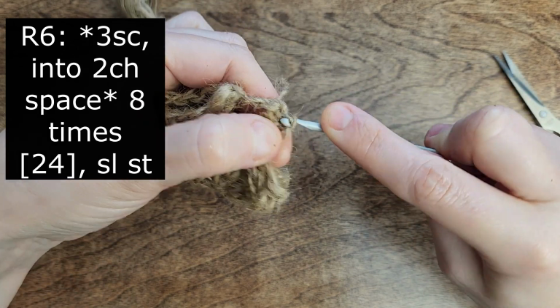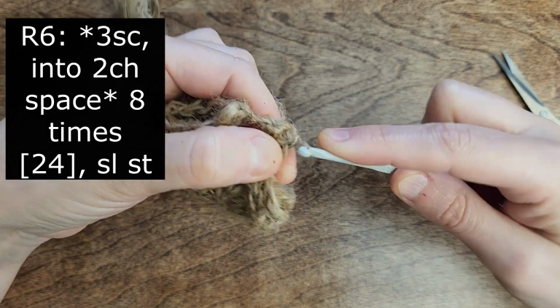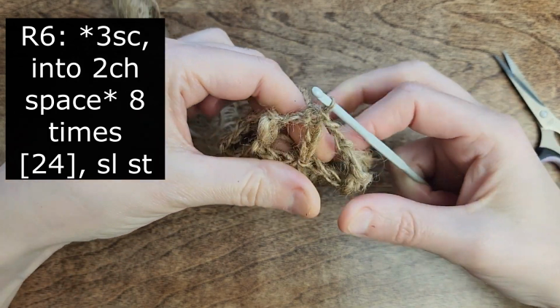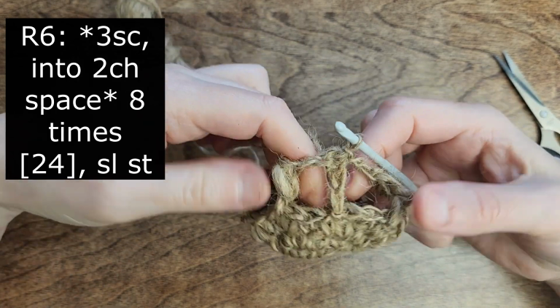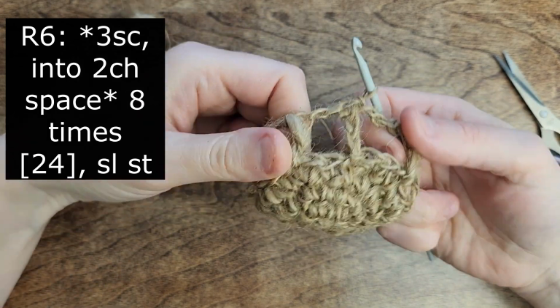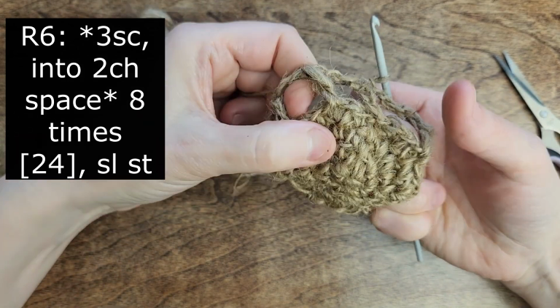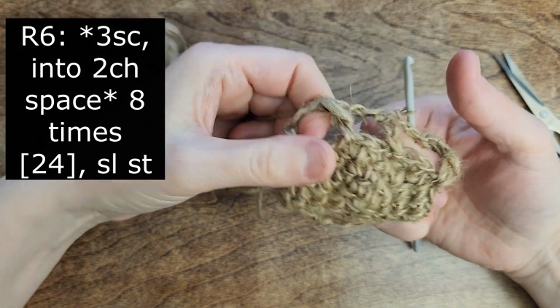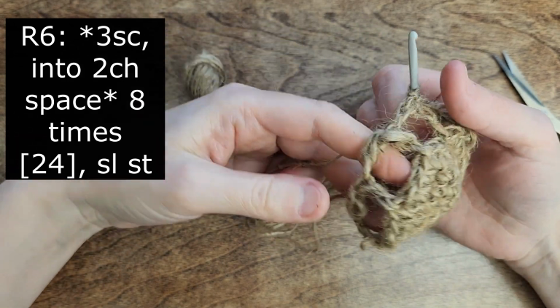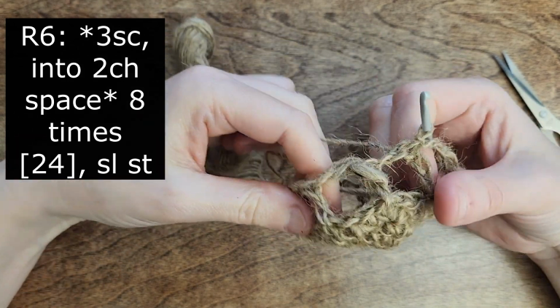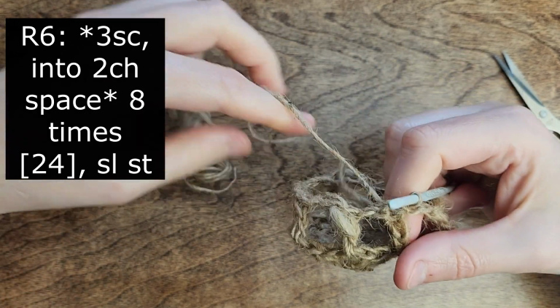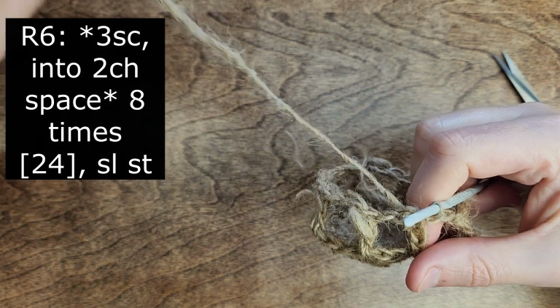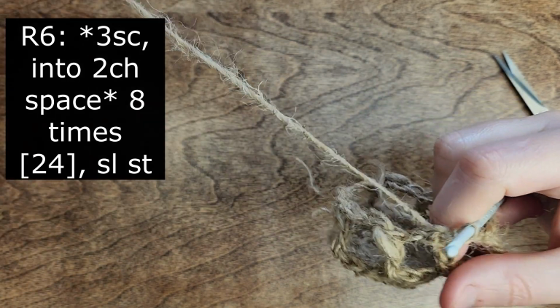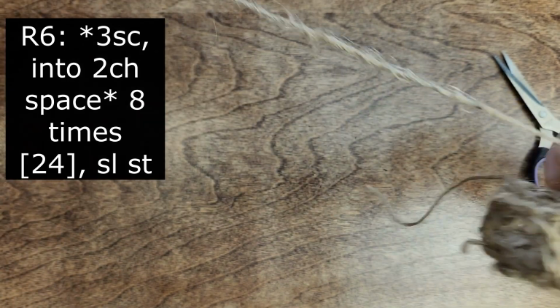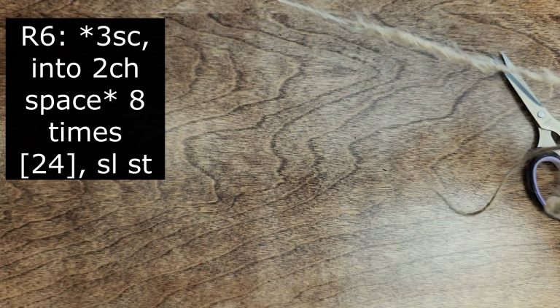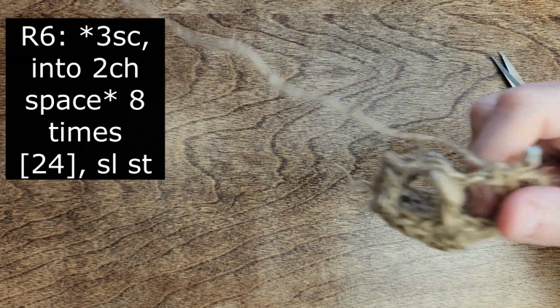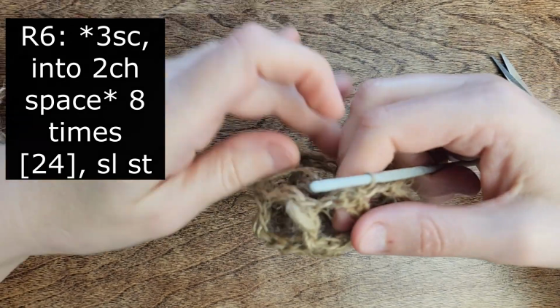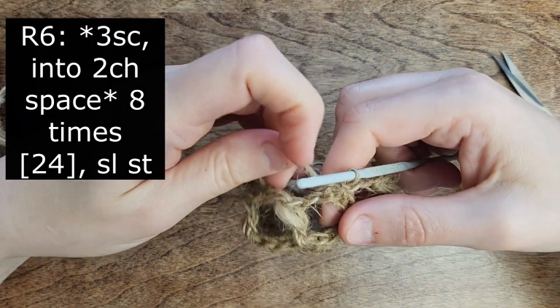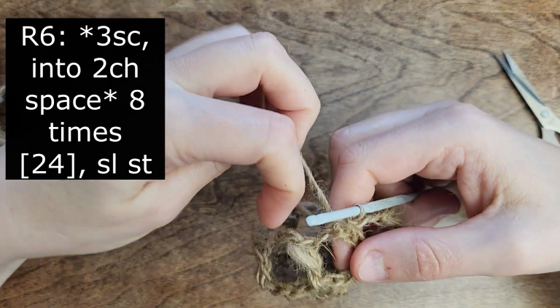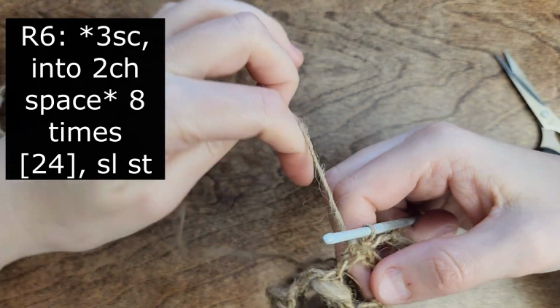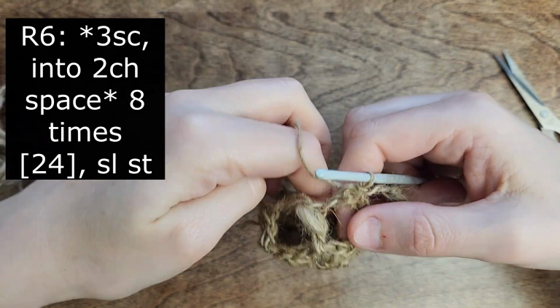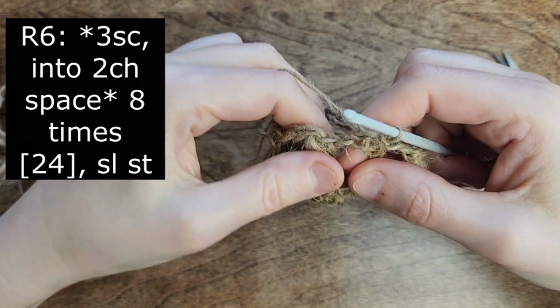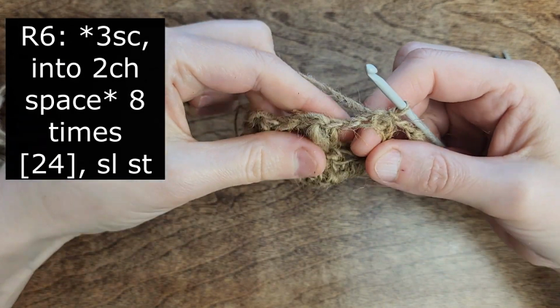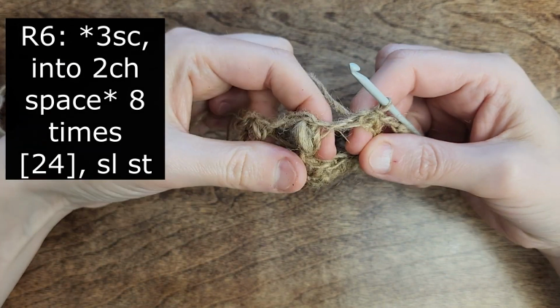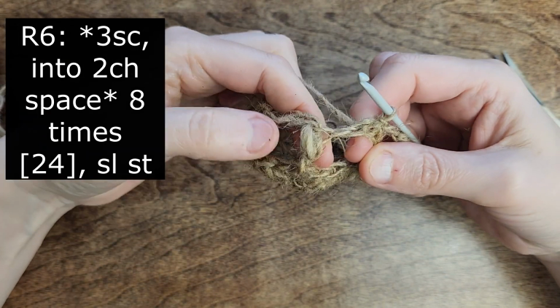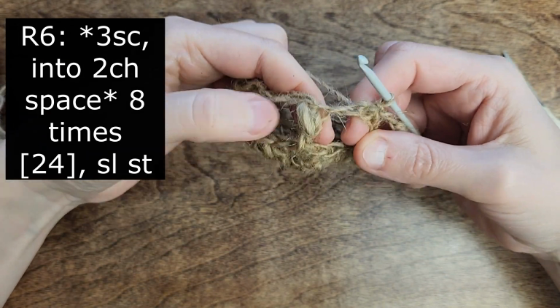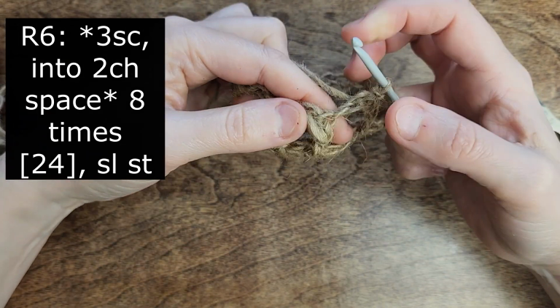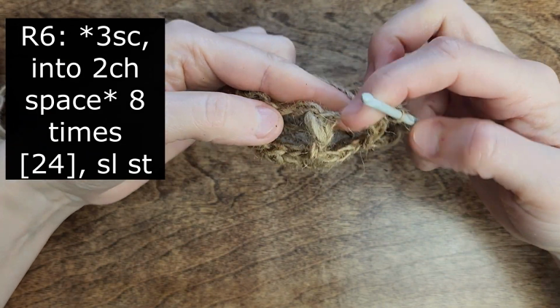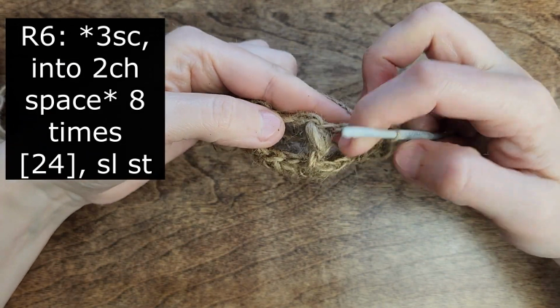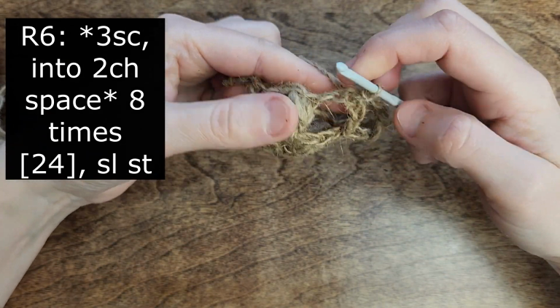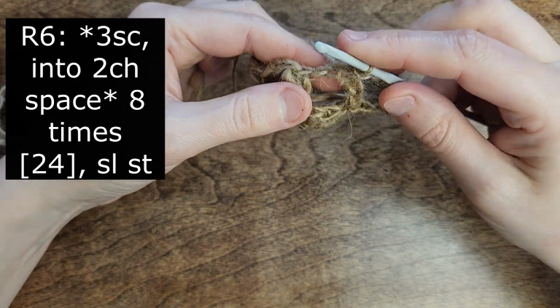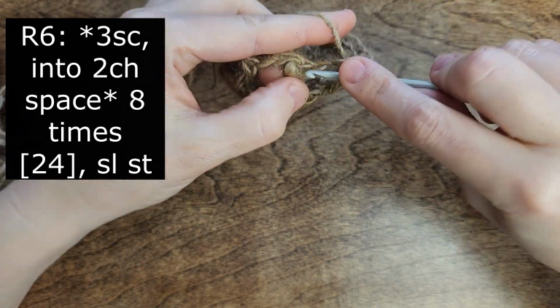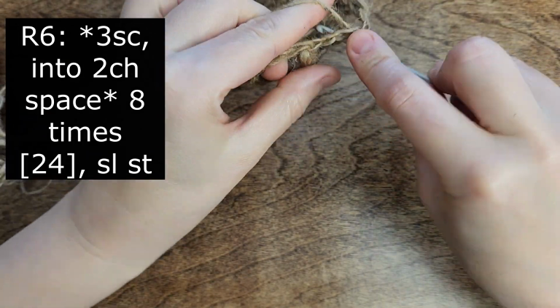Let's proceed with the last round. We will crochet into the arches and create 3 single crochet in each of them.